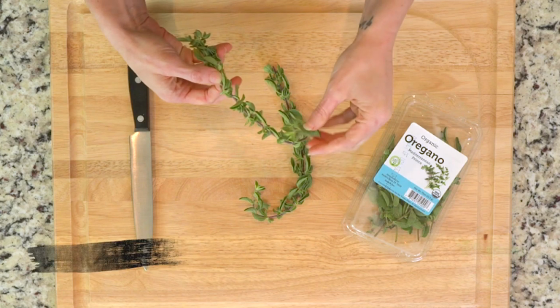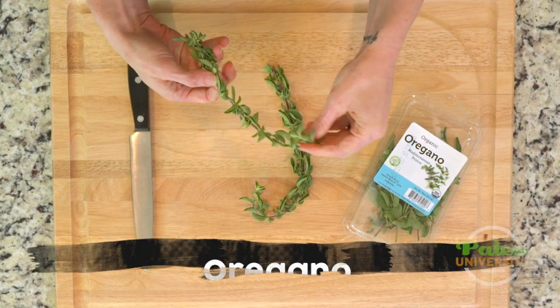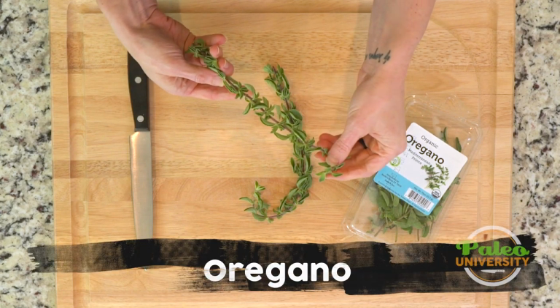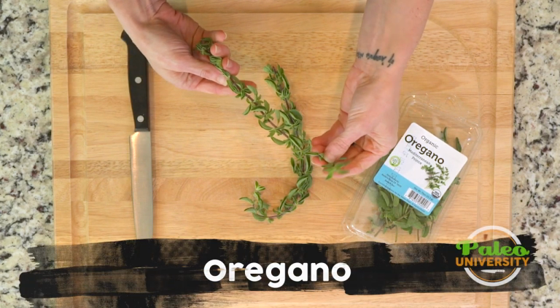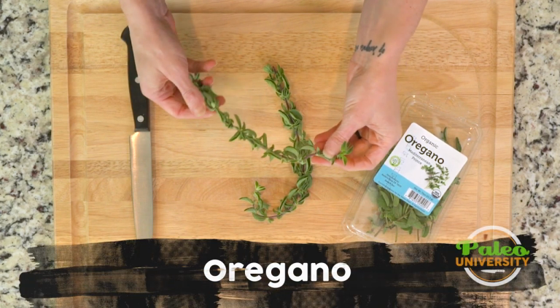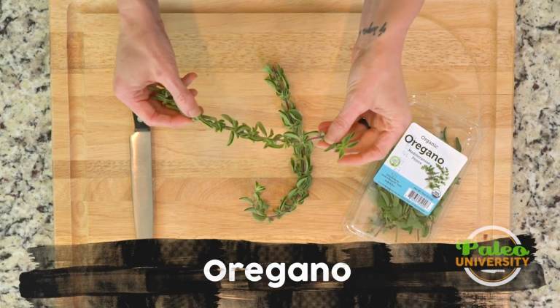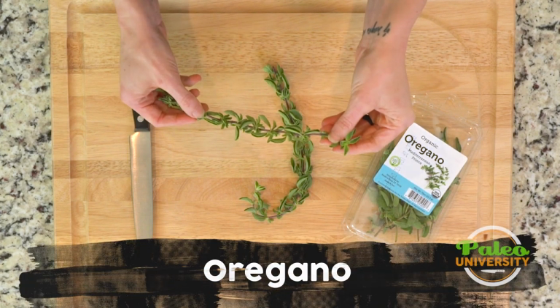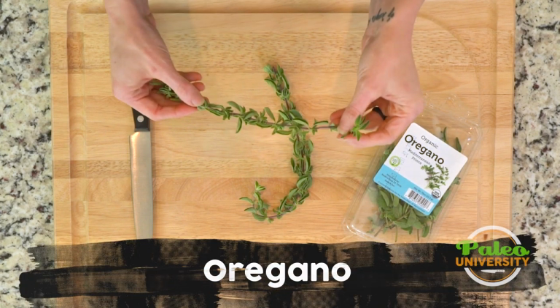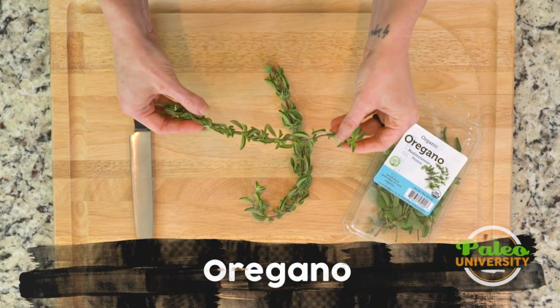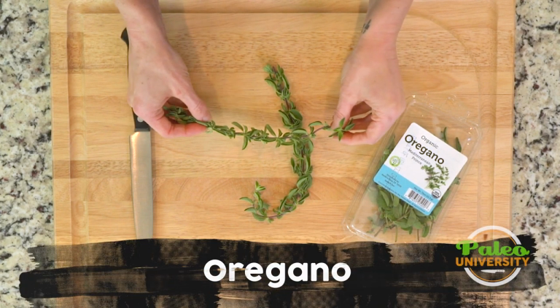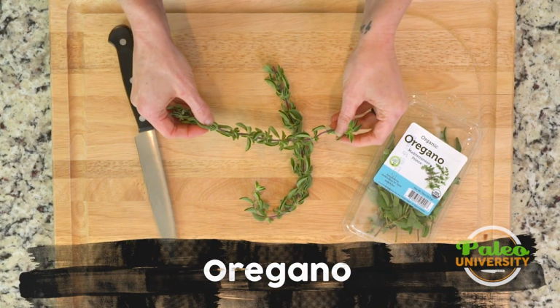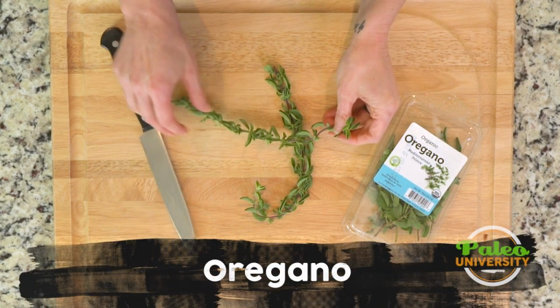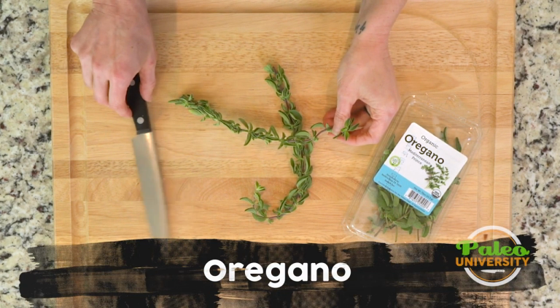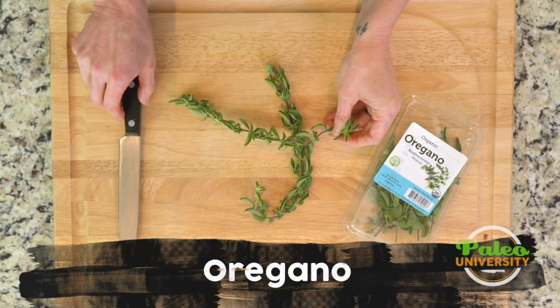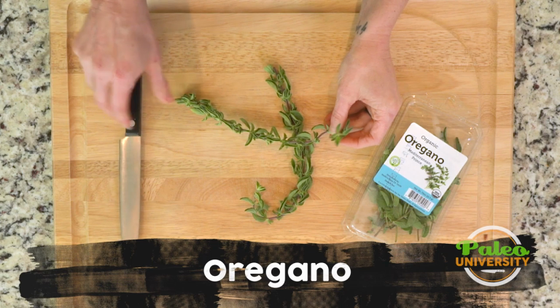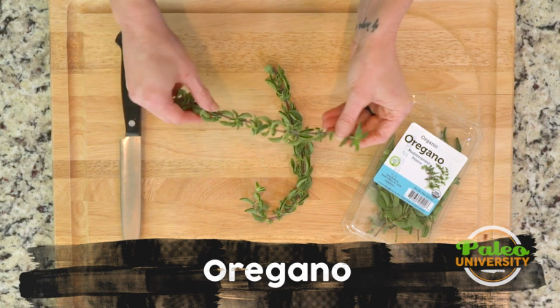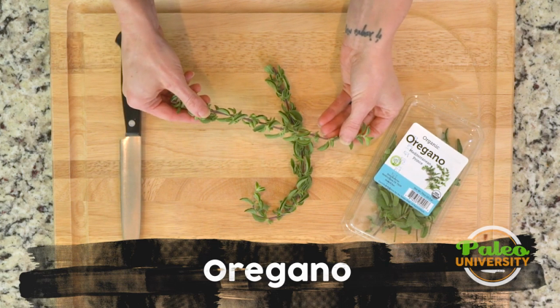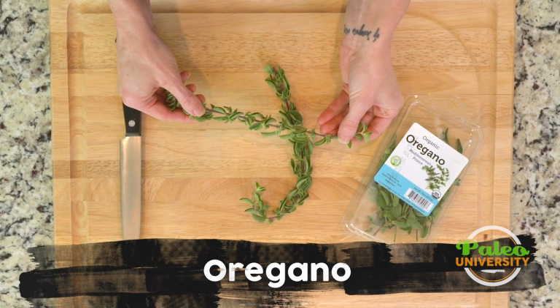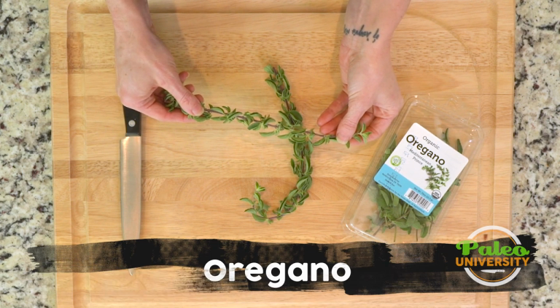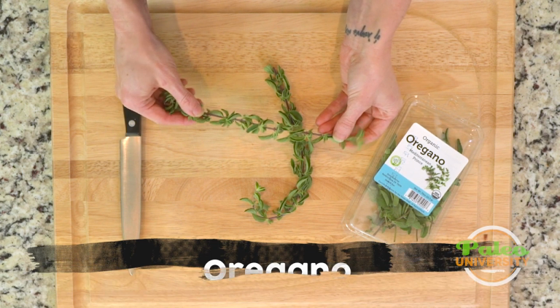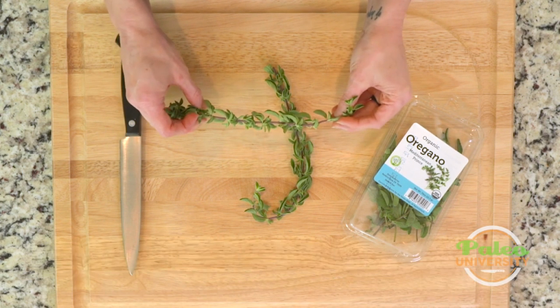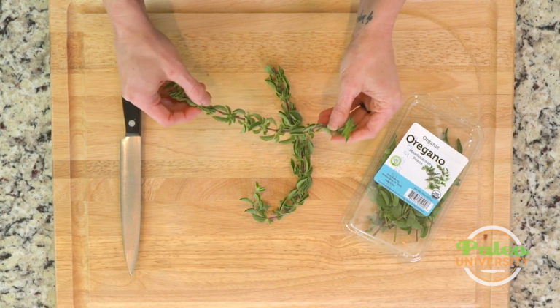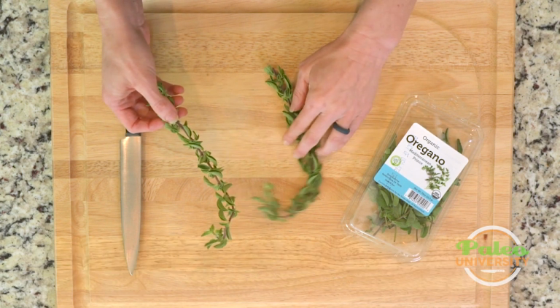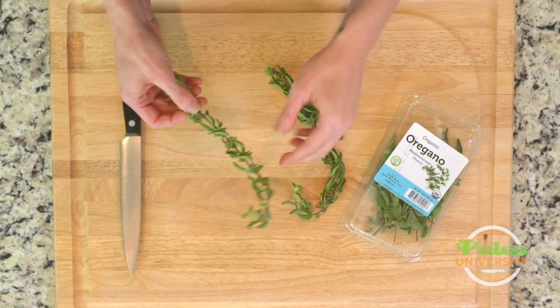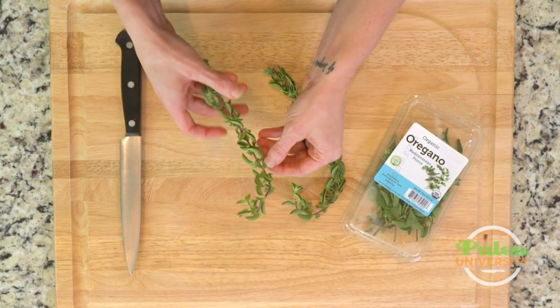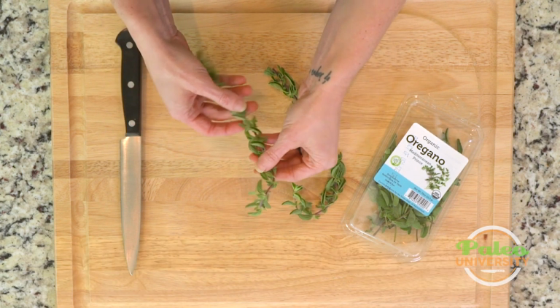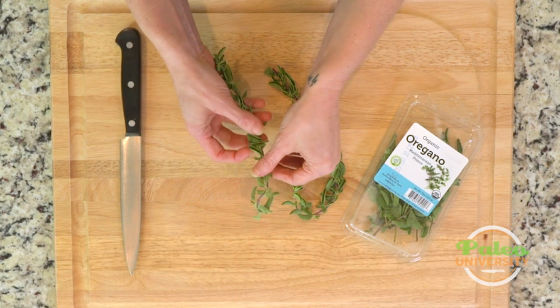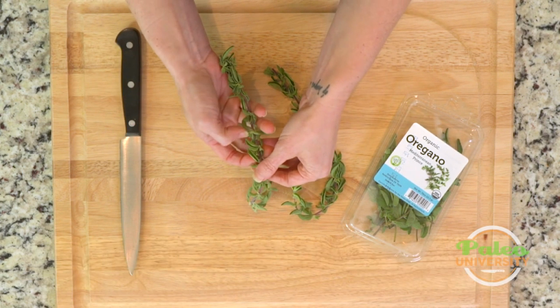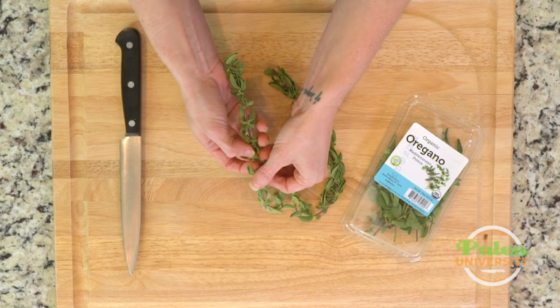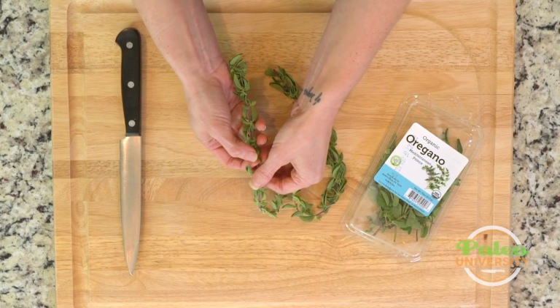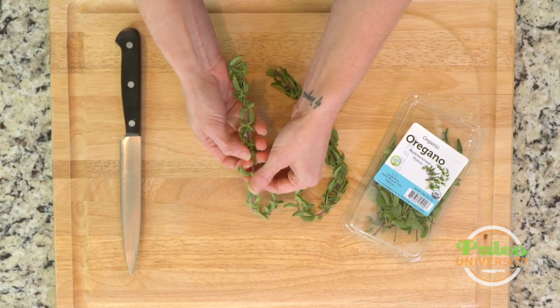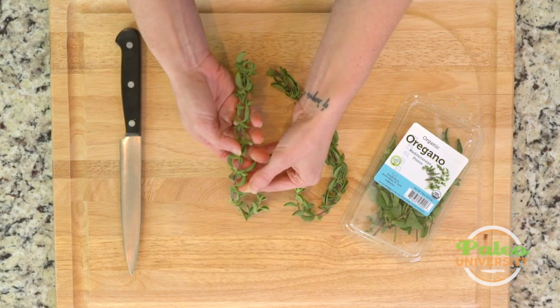Most of you have probably used oregano dried — it's a very common herb, especially in Italian cooking. But this is what fresh oregano looks like. I like to use both fresh and dried oregano because fresh adds a little bit of a different flavor.